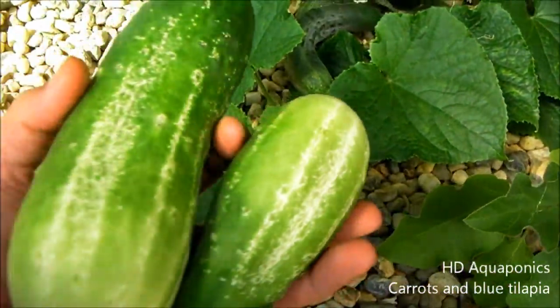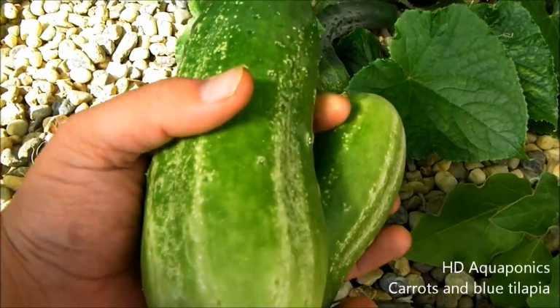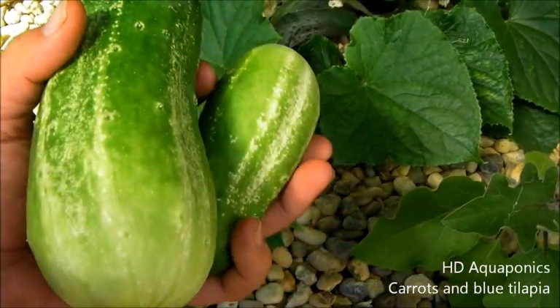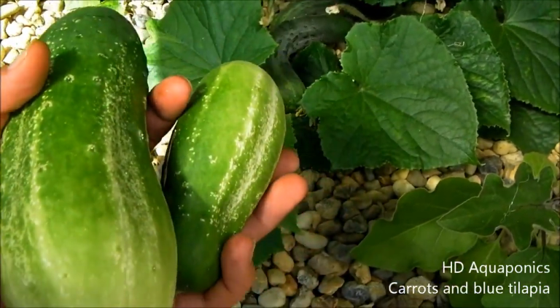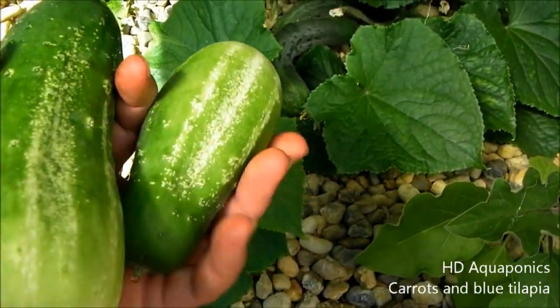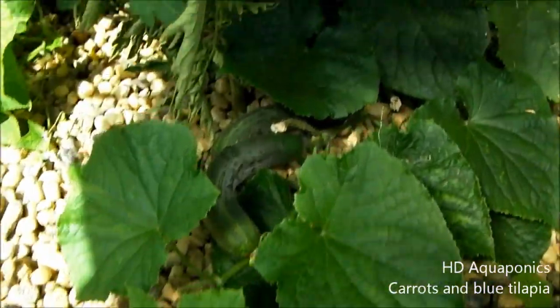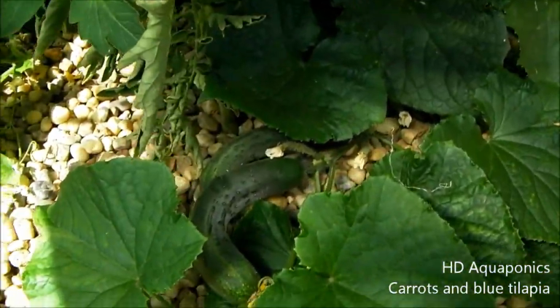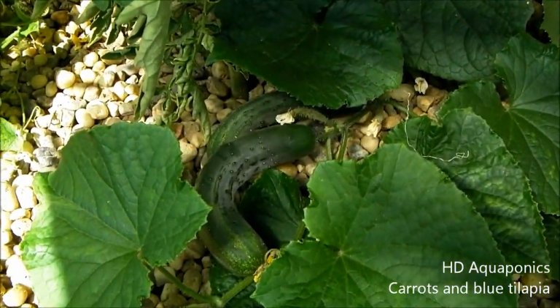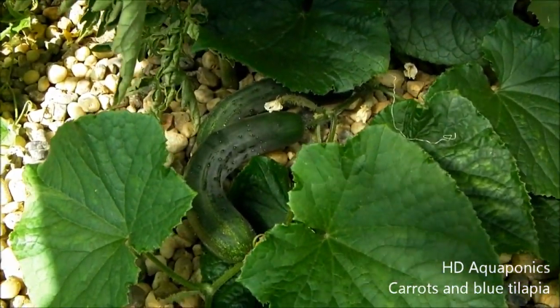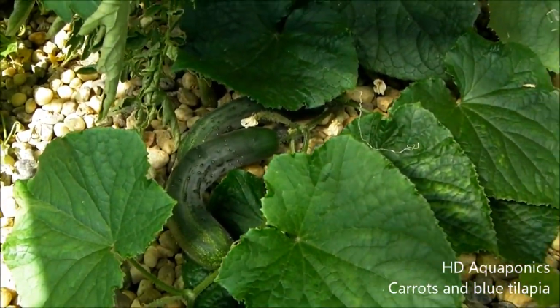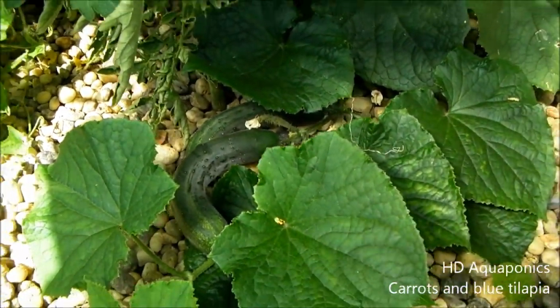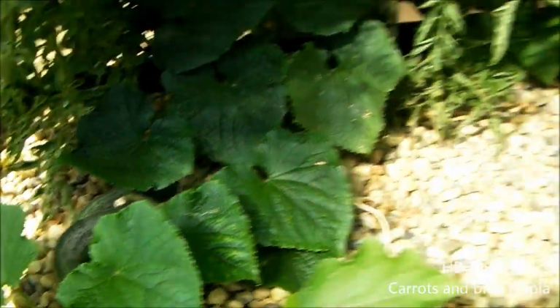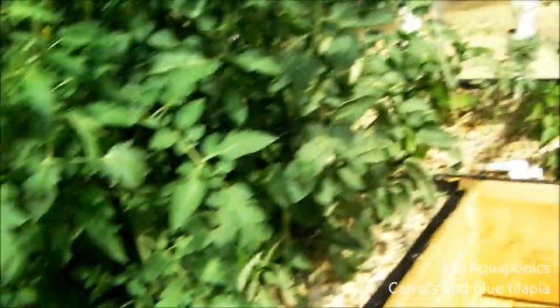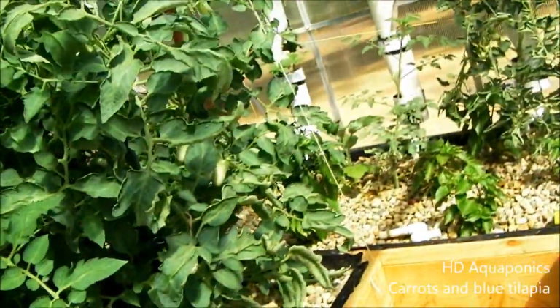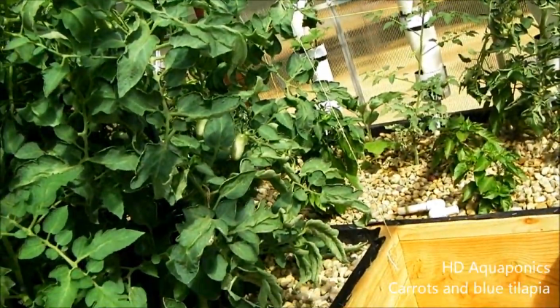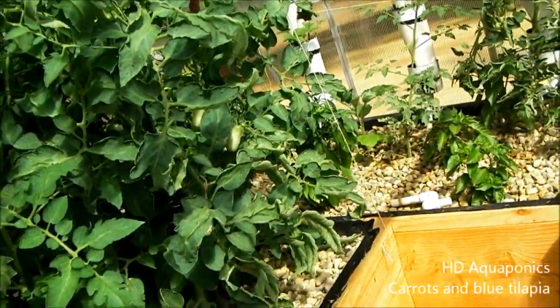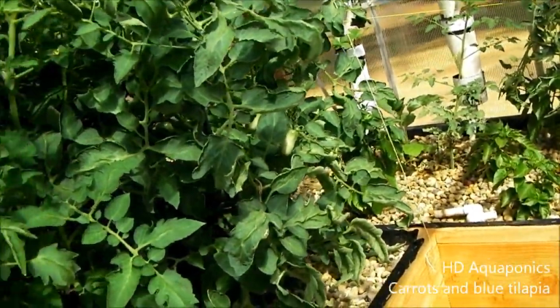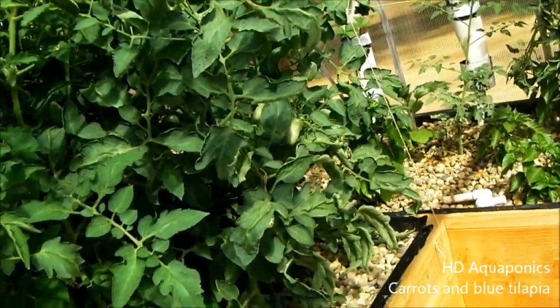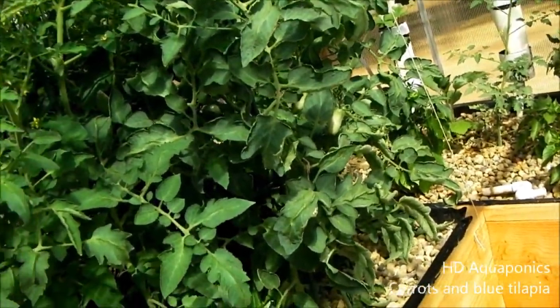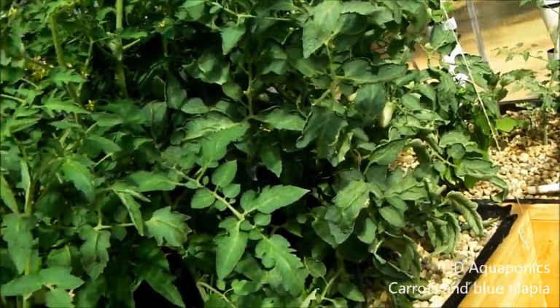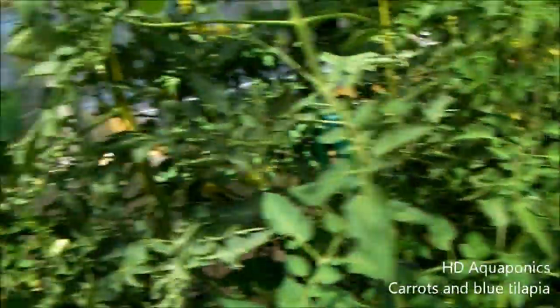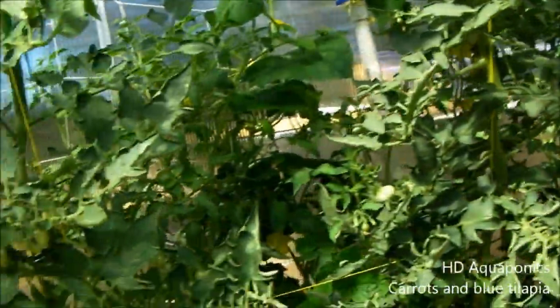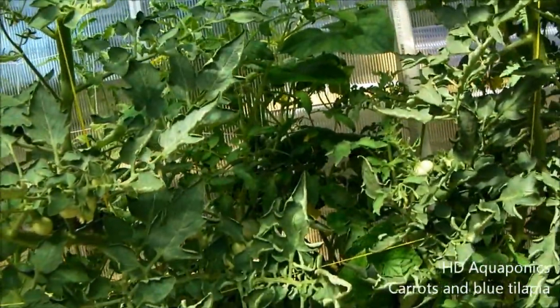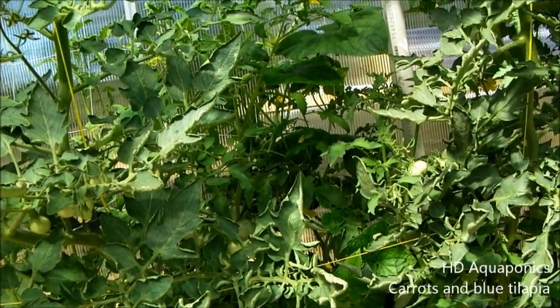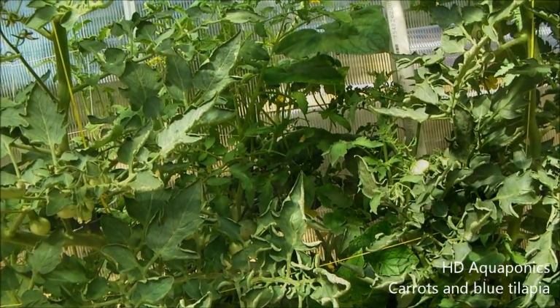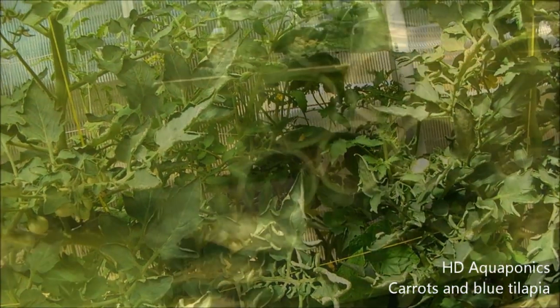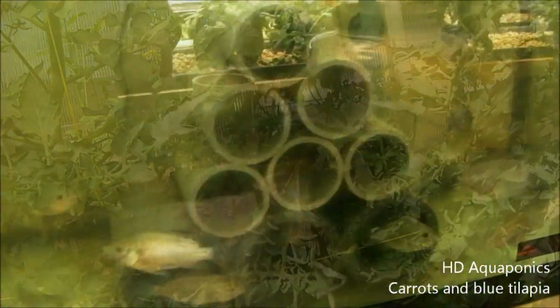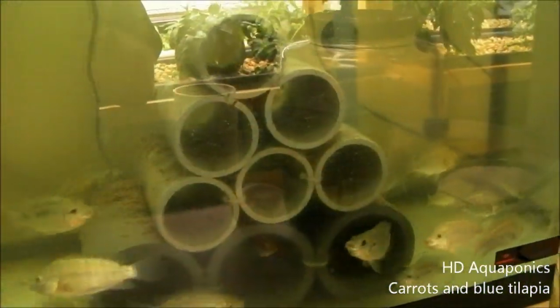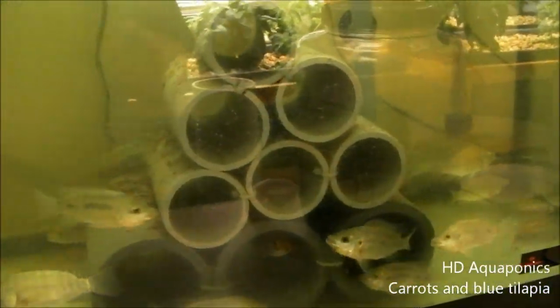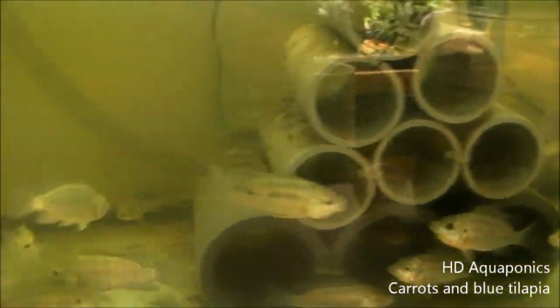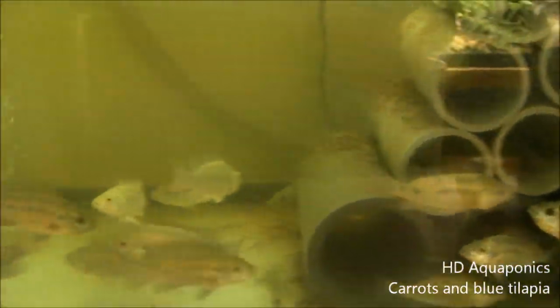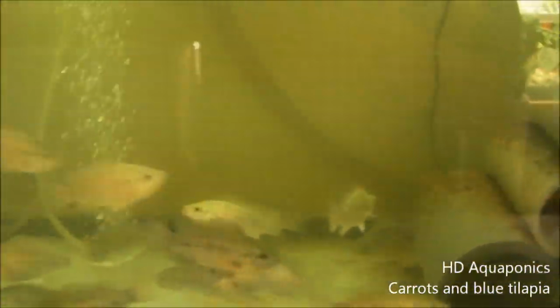Here's what I'm taking out of the greenhouse - these are cucumbers. Some will be ready in the next couple of days, and I also got some bell peppers over there that I'll be taking out probably in the next day or two.